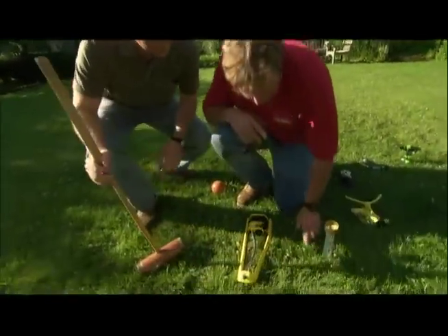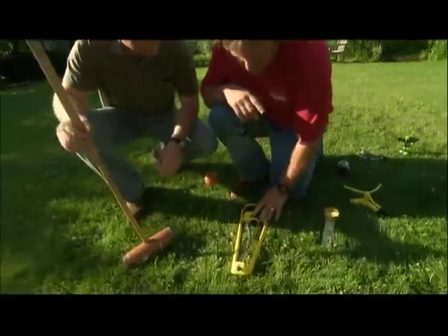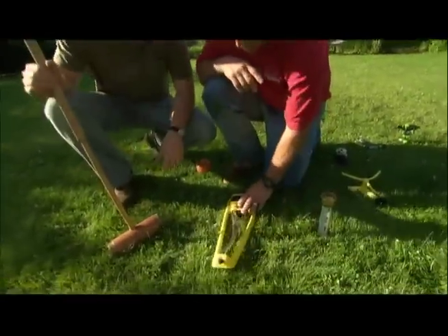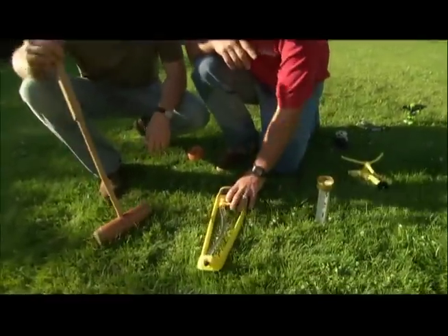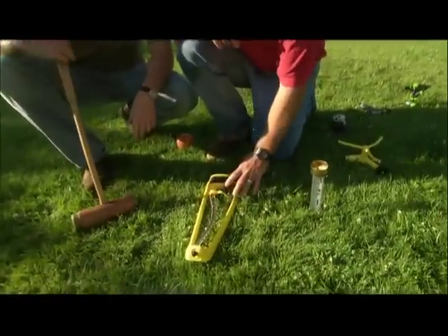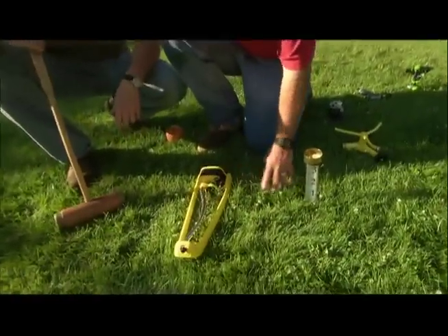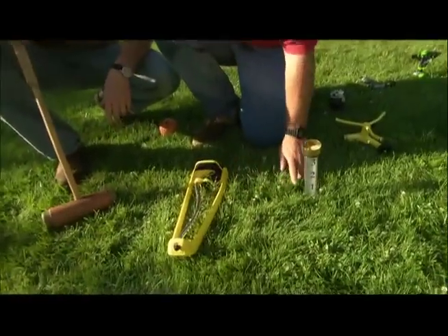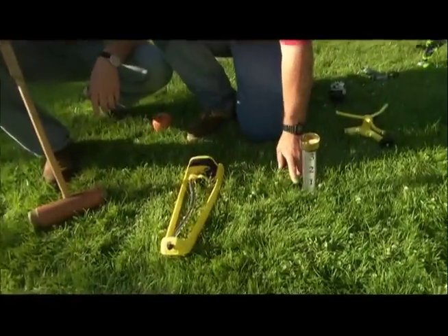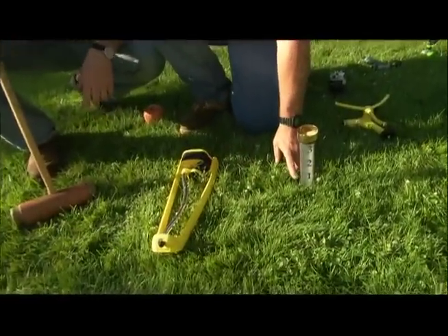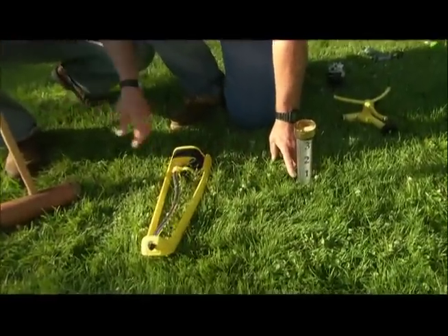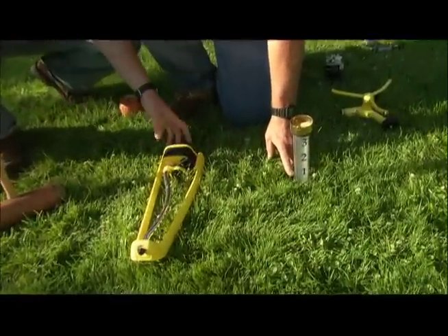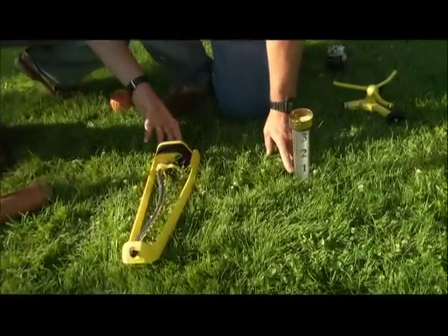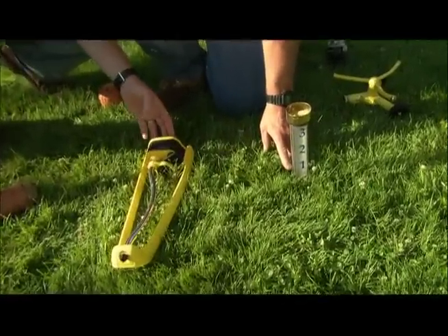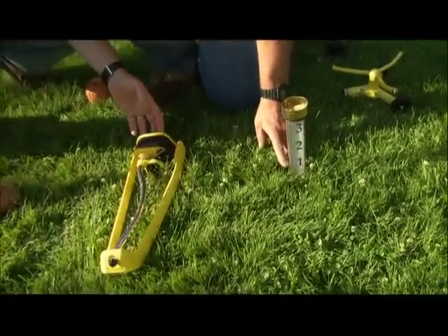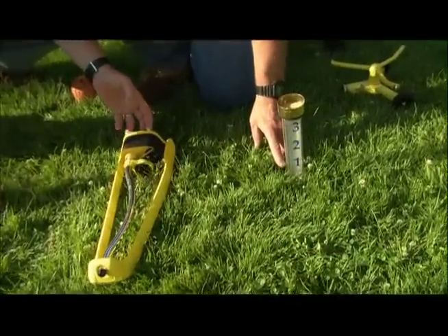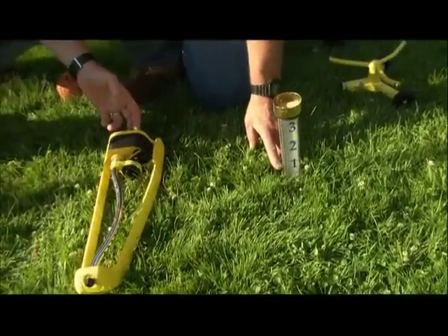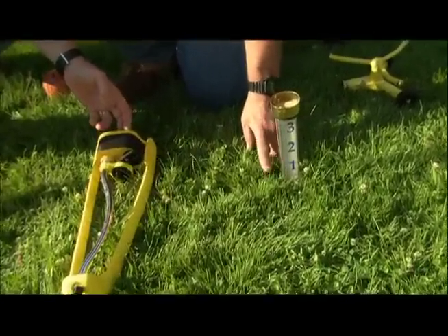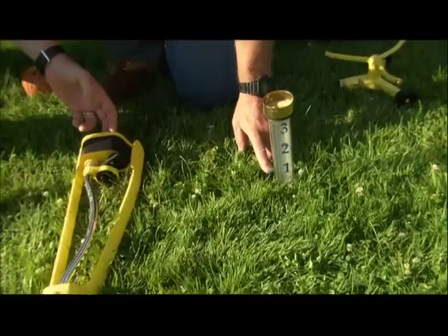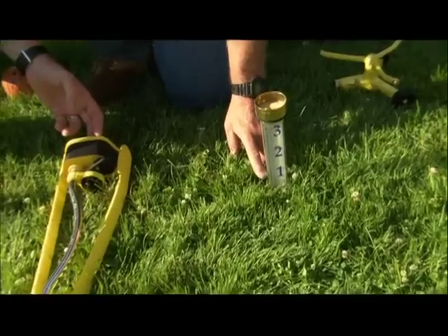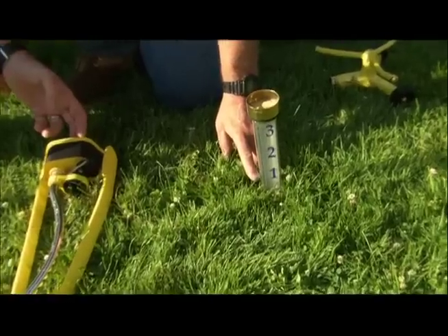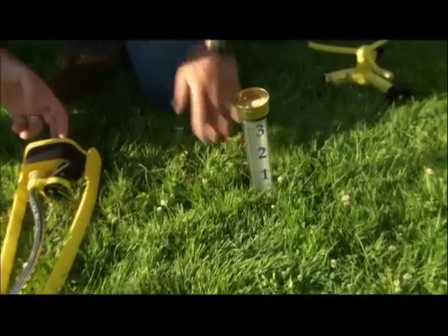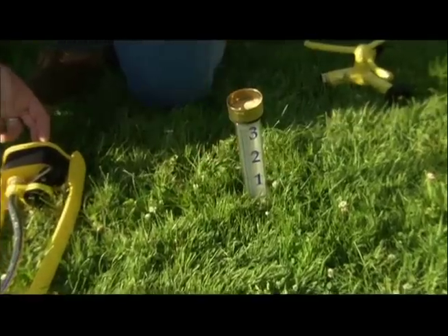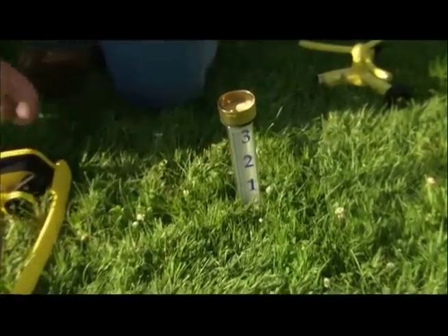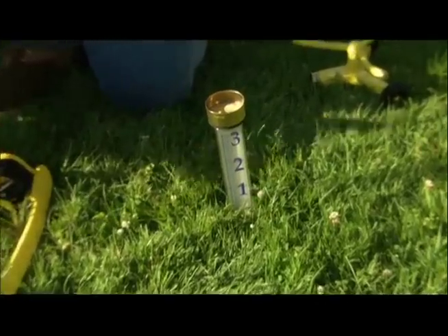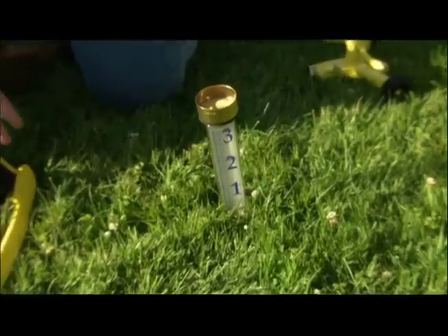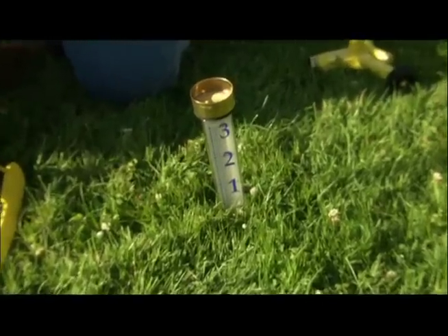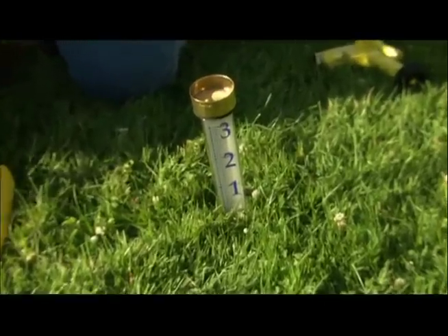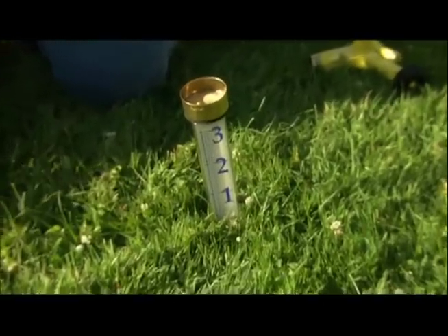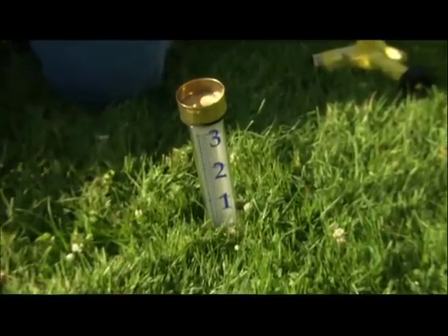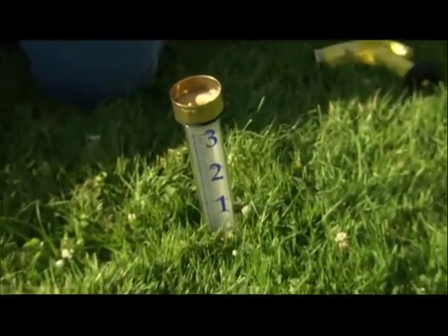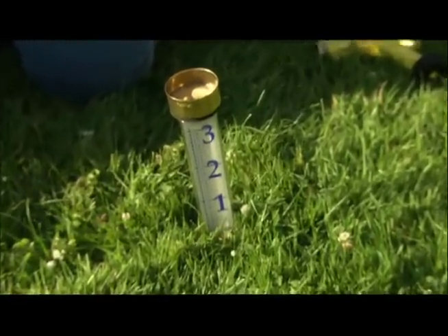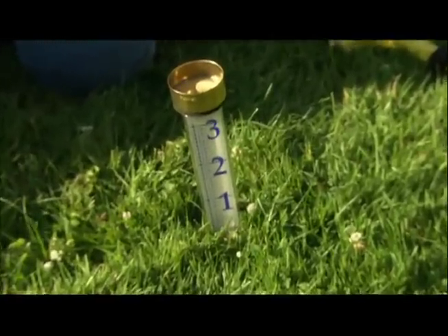You simply set up the sprinkler, run it, and then after half an hour come out and check the rain gauge to see how much water is in there. Then do the math to find out how long it takes to get one inch of water.